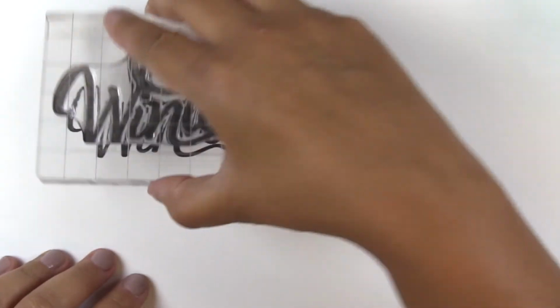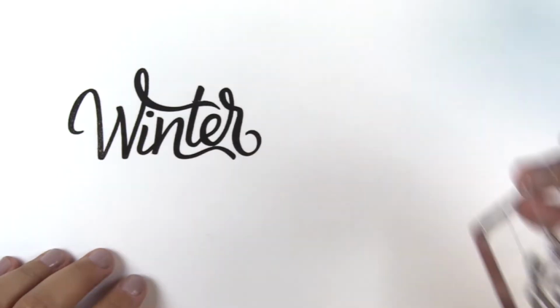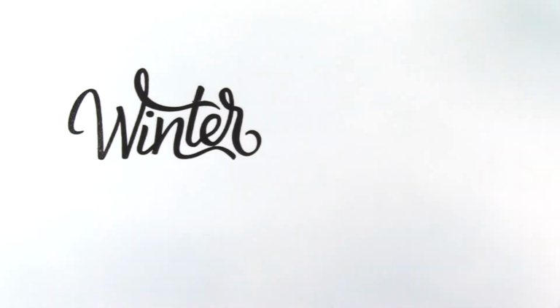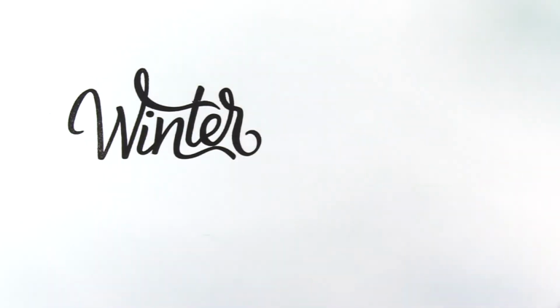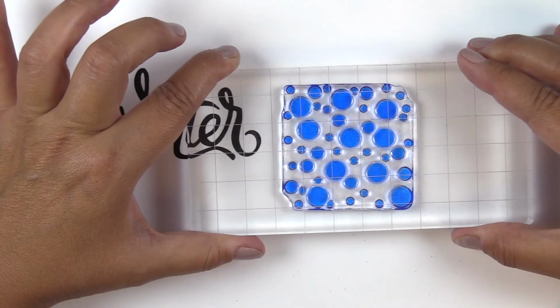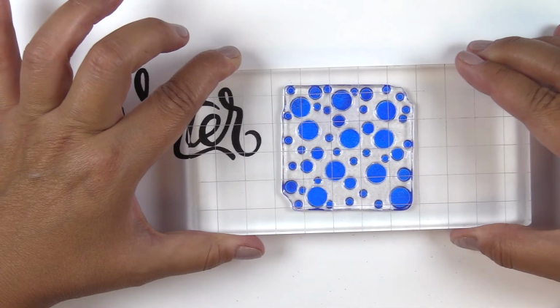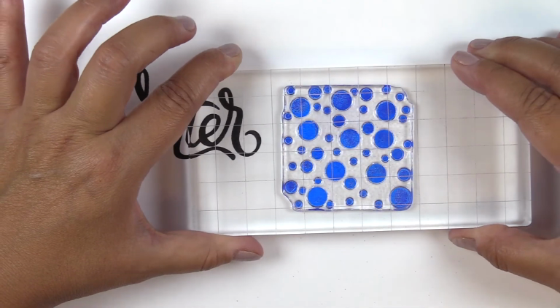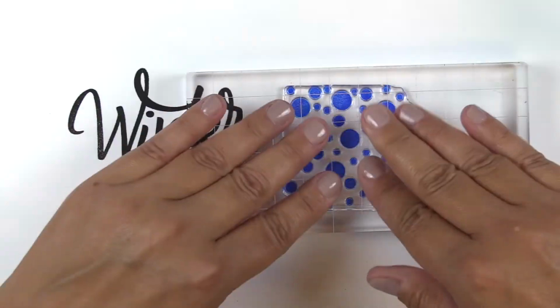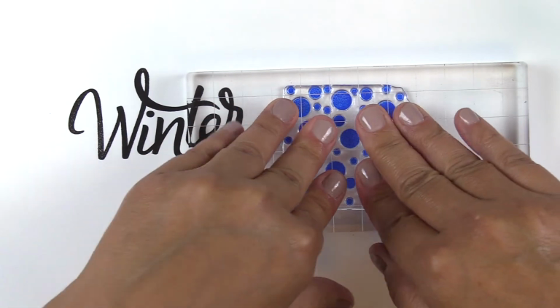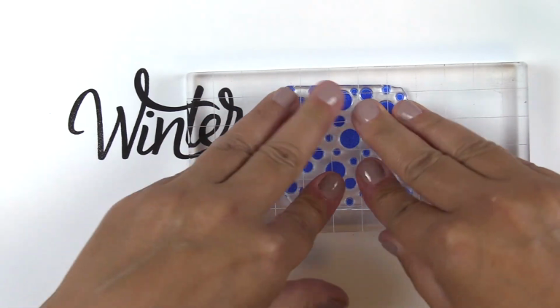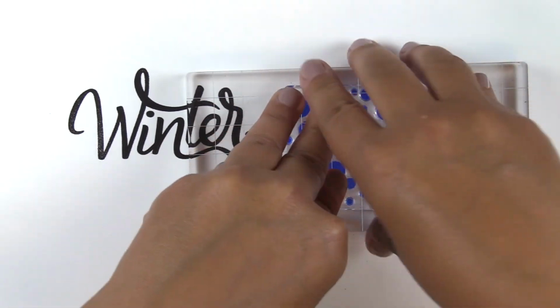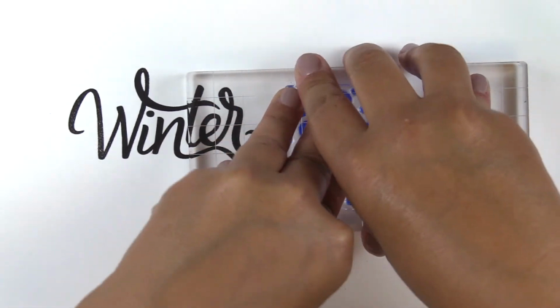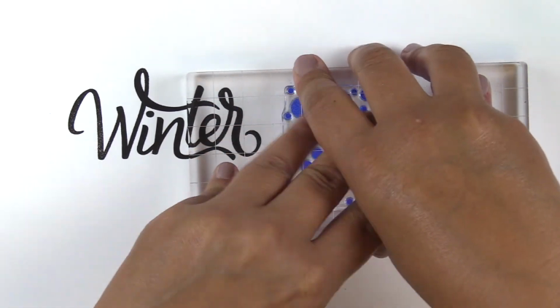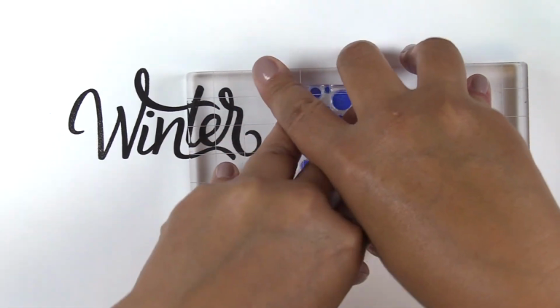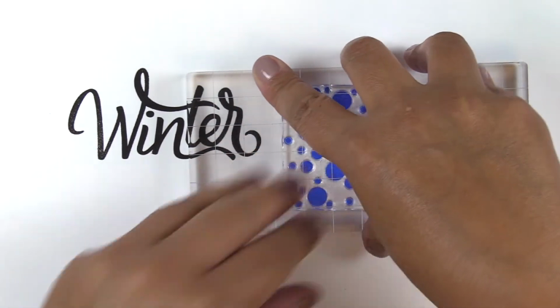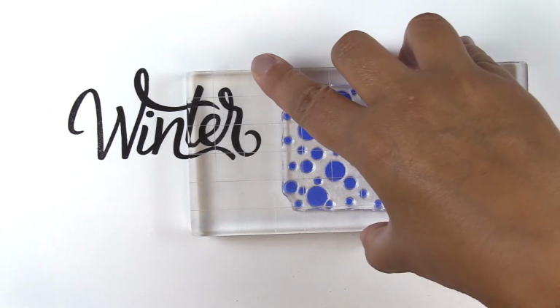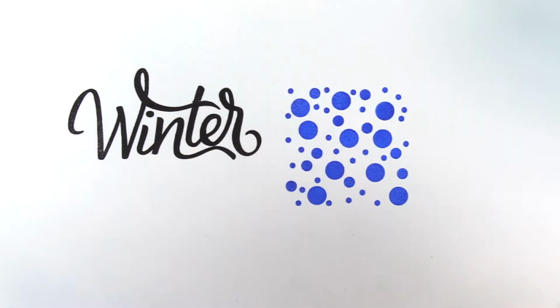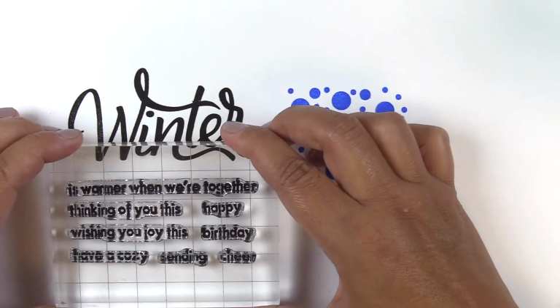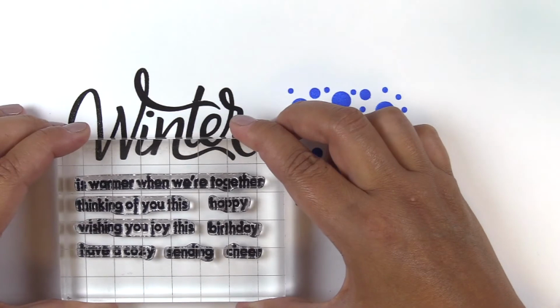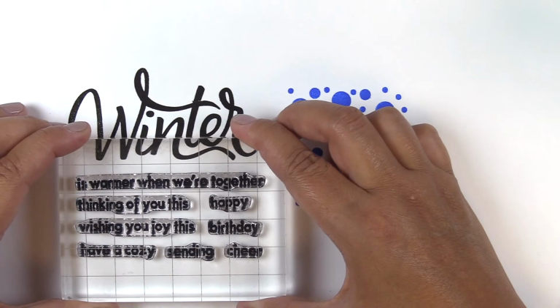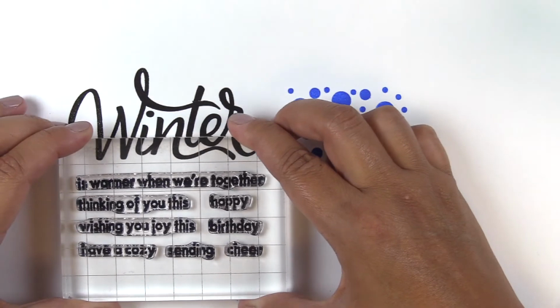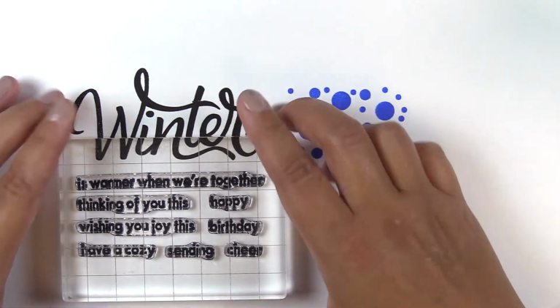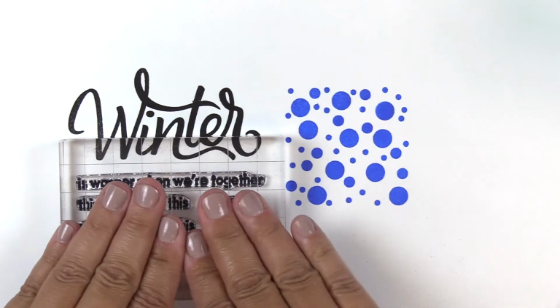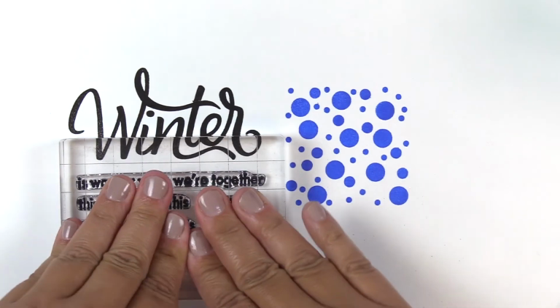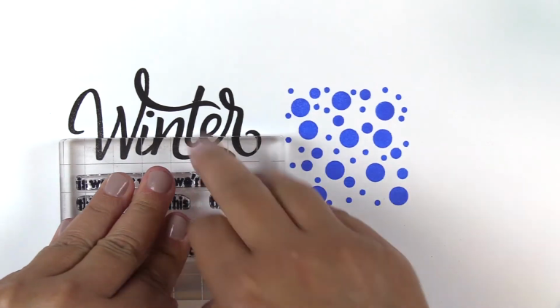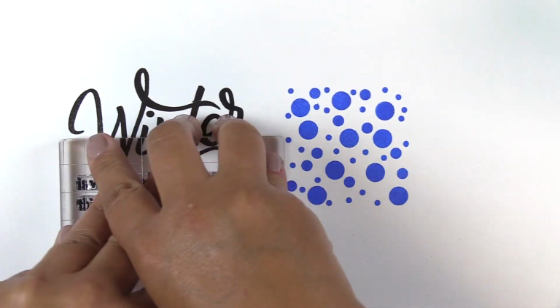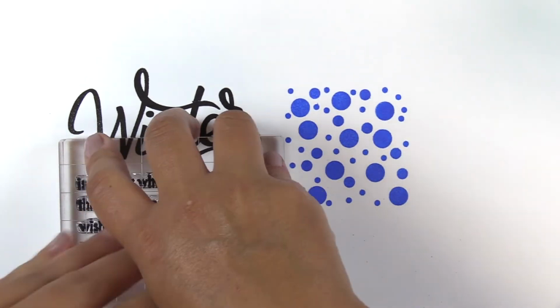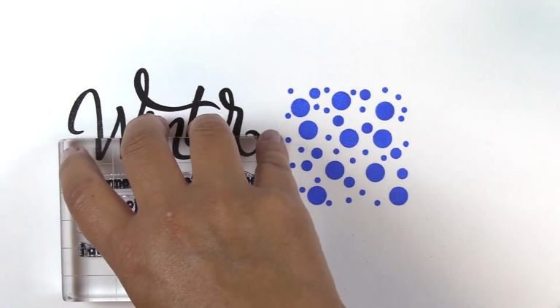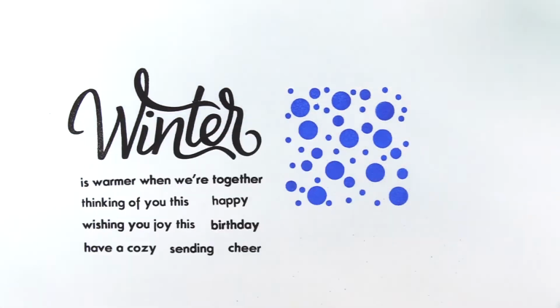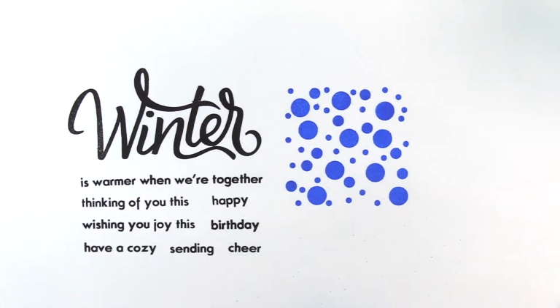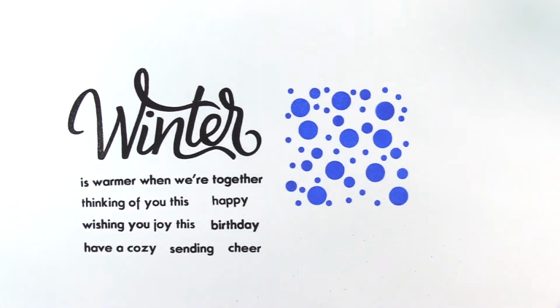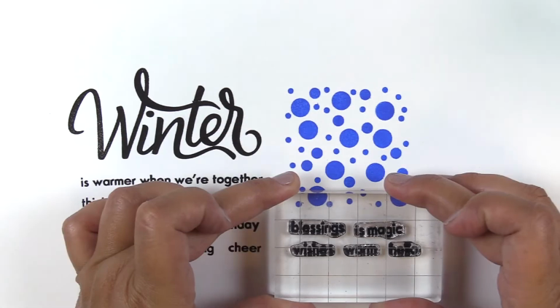Welcome the changing seasons and celebrate winter with this modern stamp set. It features the word "winter" in stunning hand calligraphy and has been paired with accompanying sentiments in a clean font.